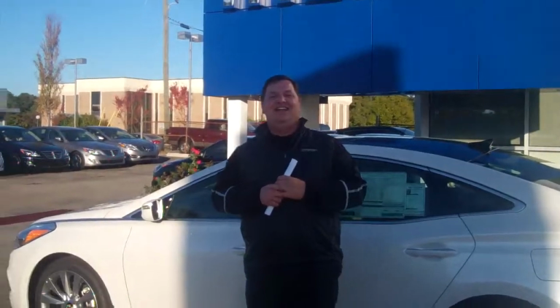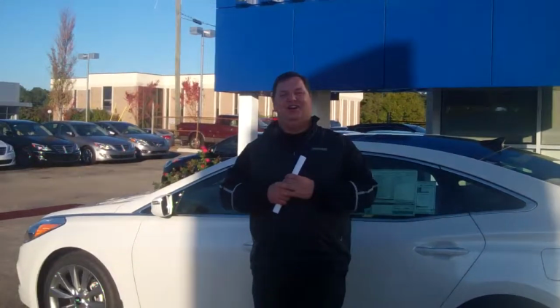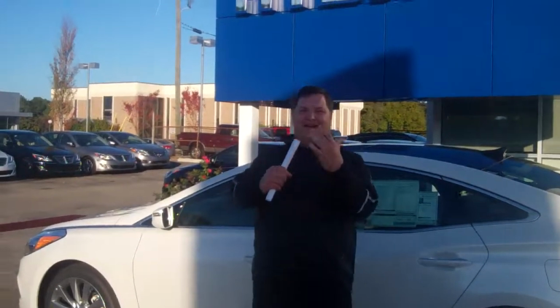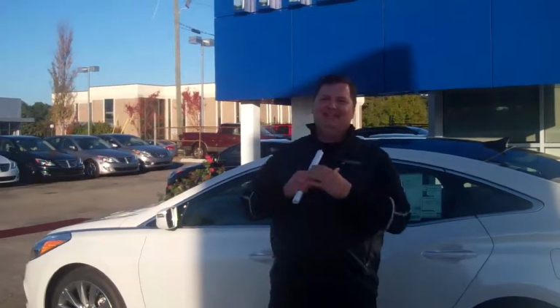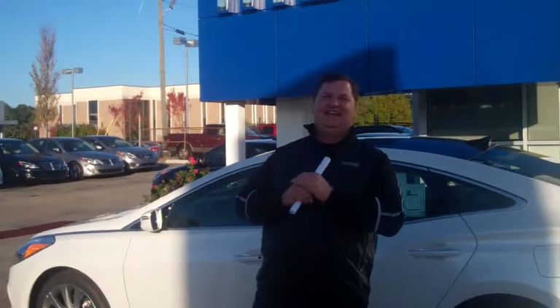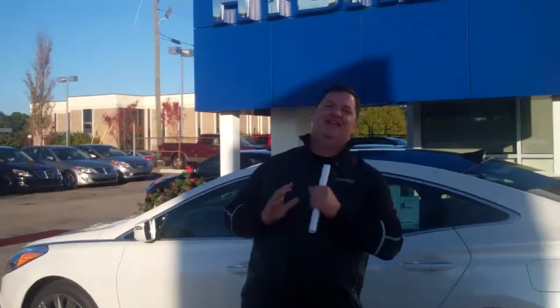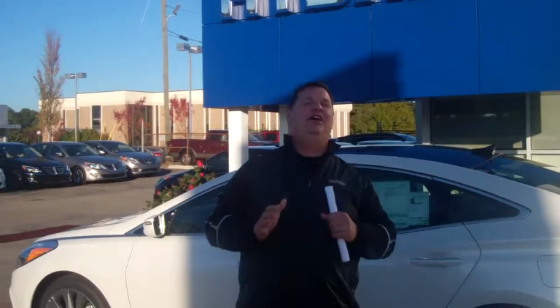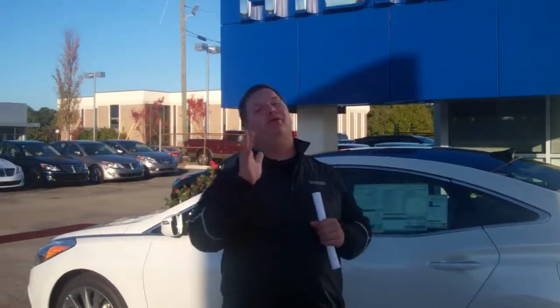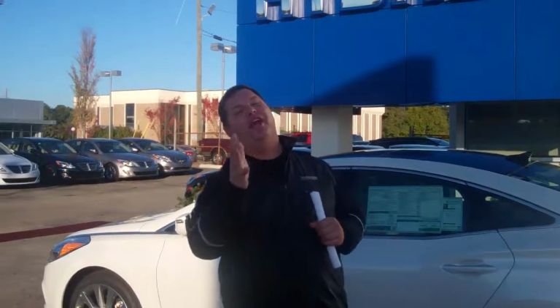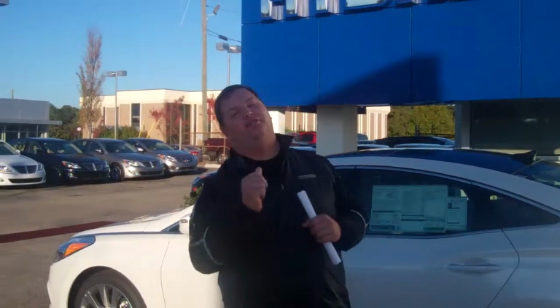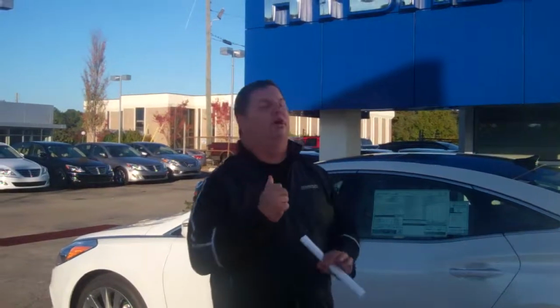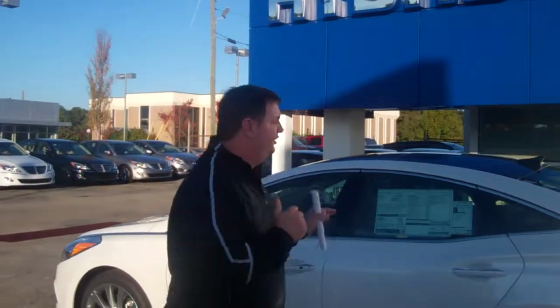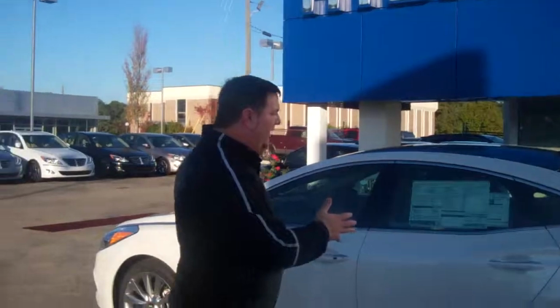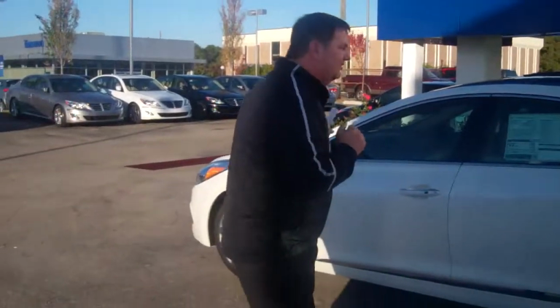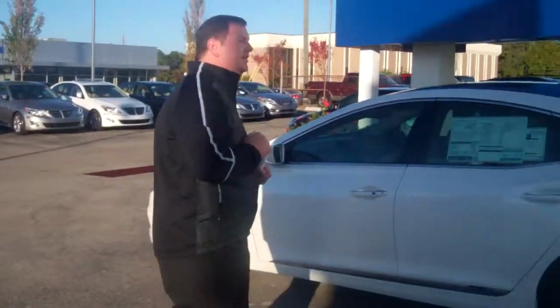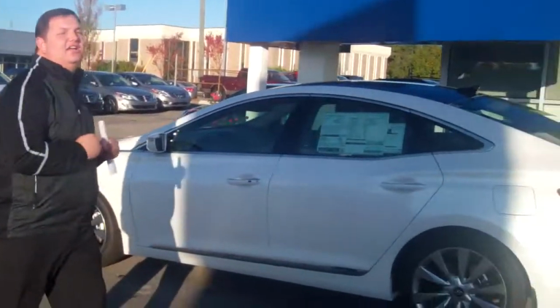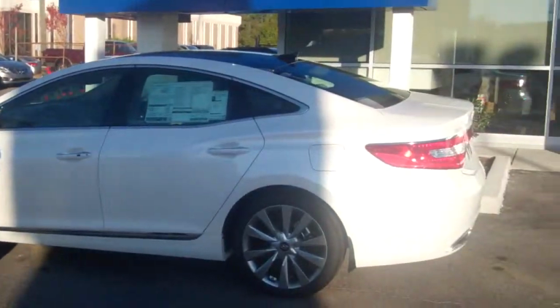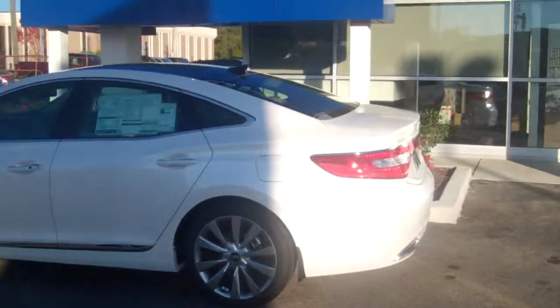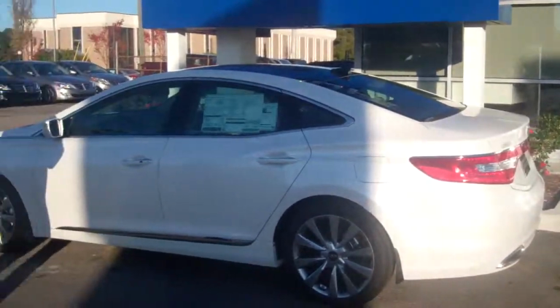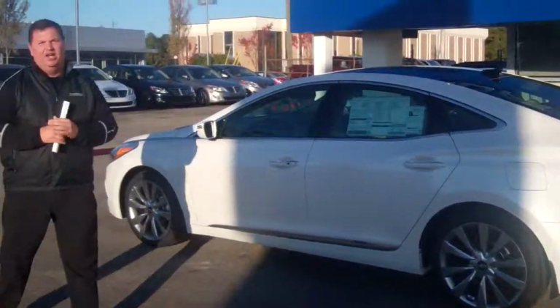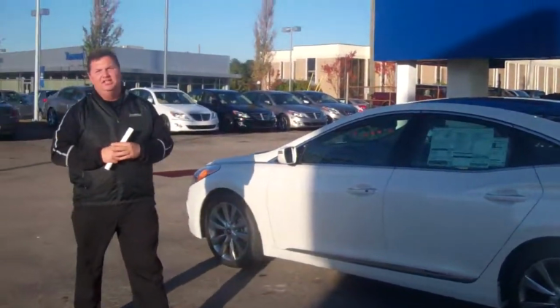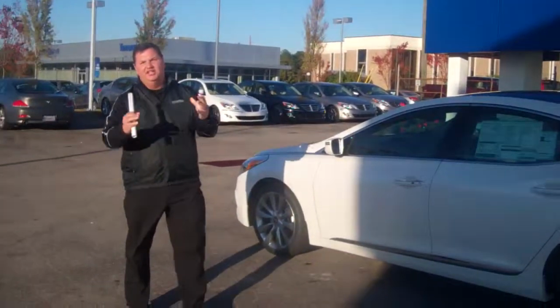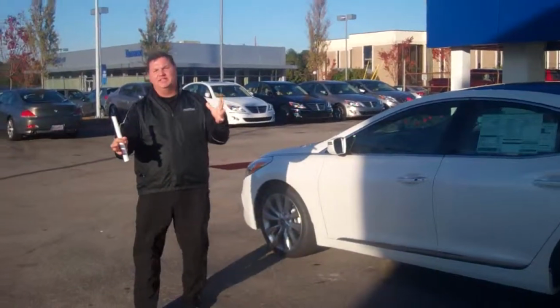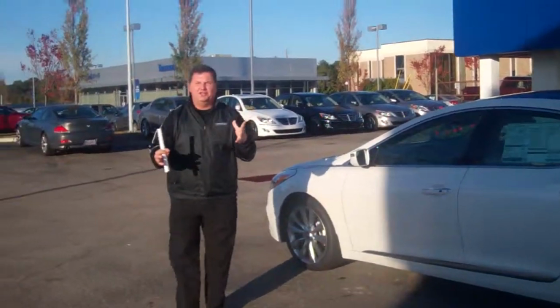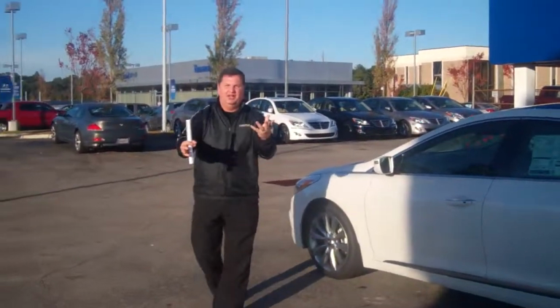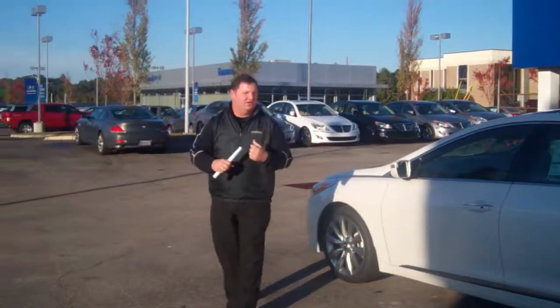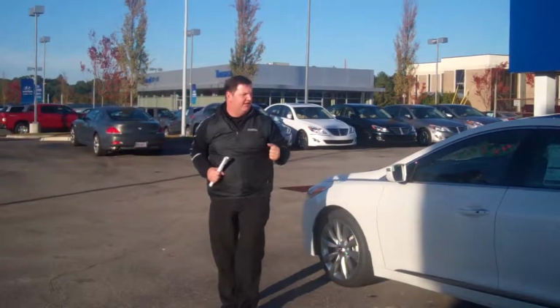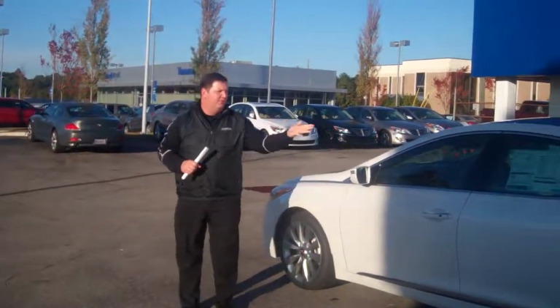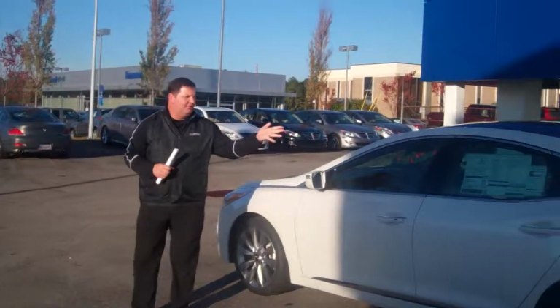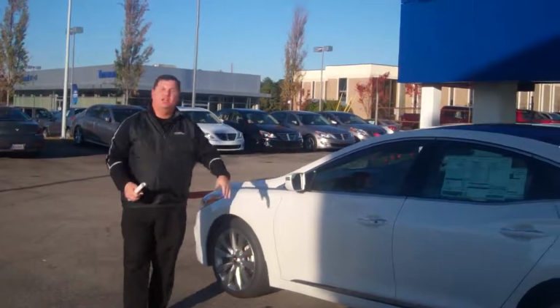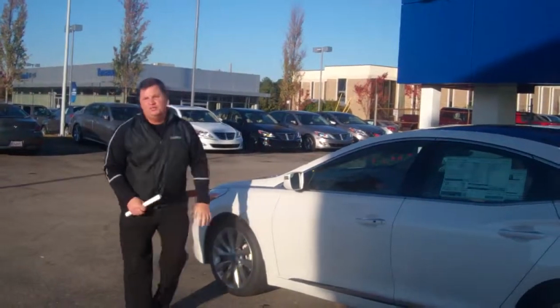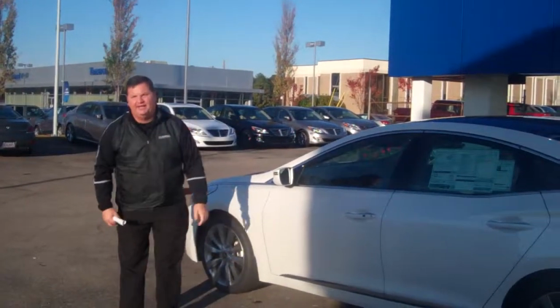Hey Charles, my name is Nathan here at Tamron Hyundai. I want to thank you for inquiring about the 2013 Hyundai Azera. You didn't specify trim level, so I went in and pulled up the technology package.